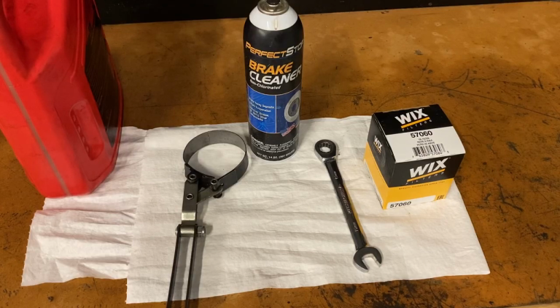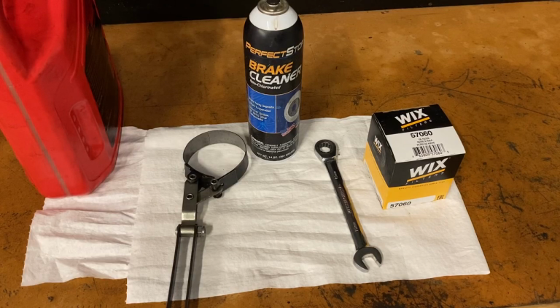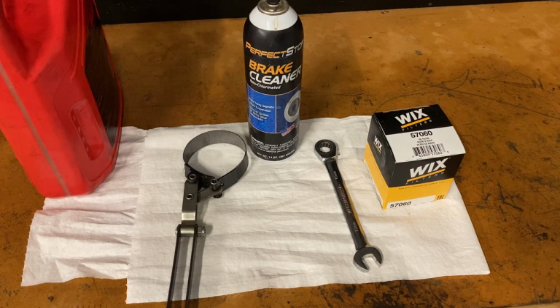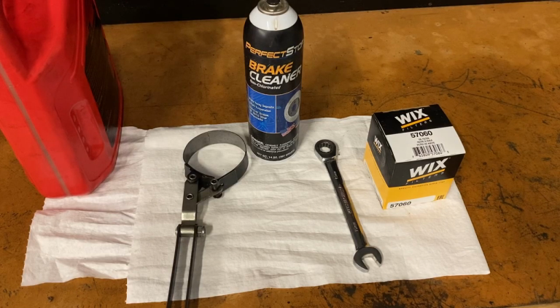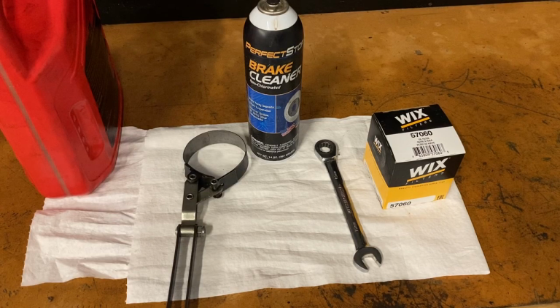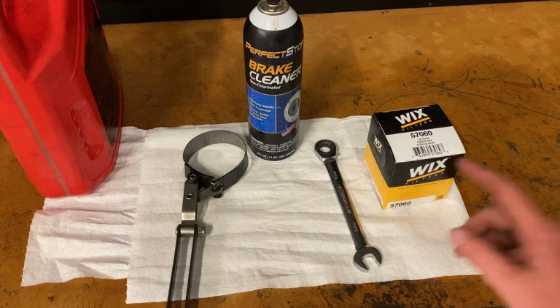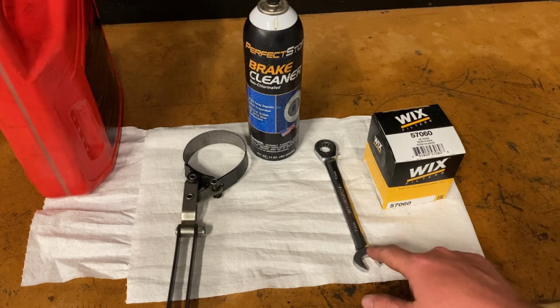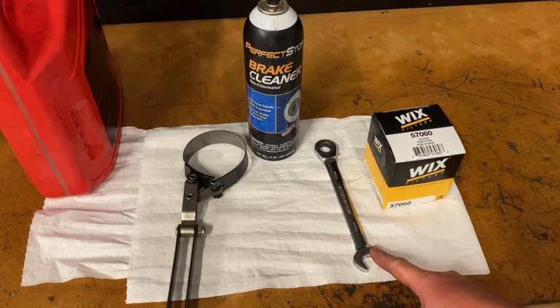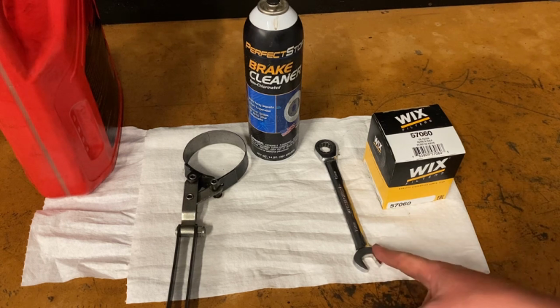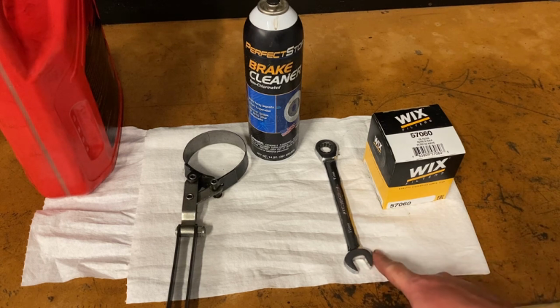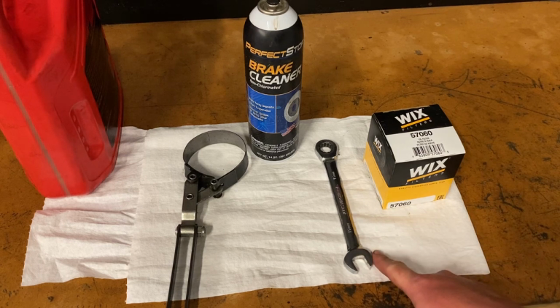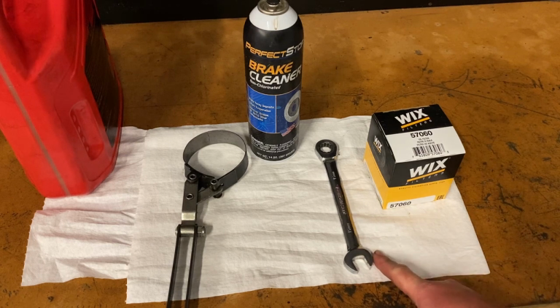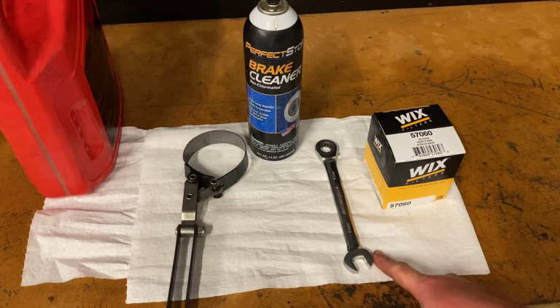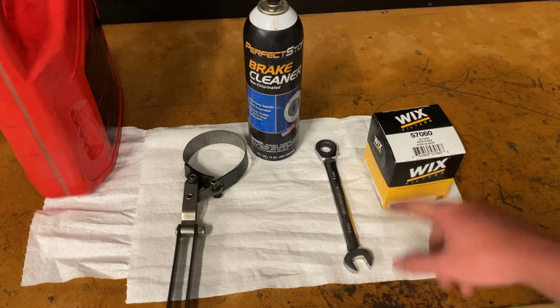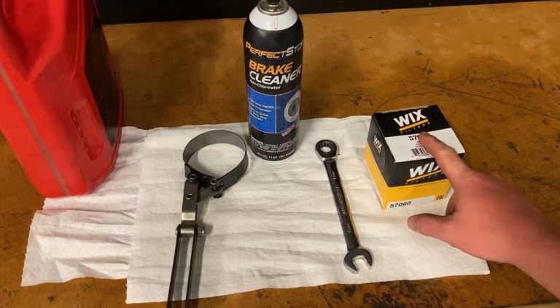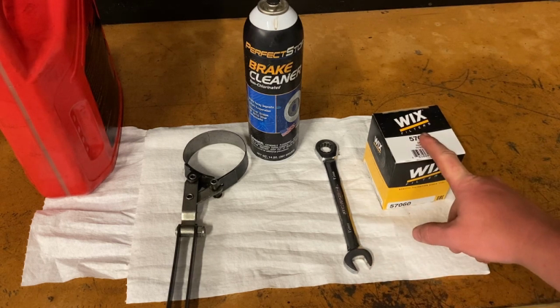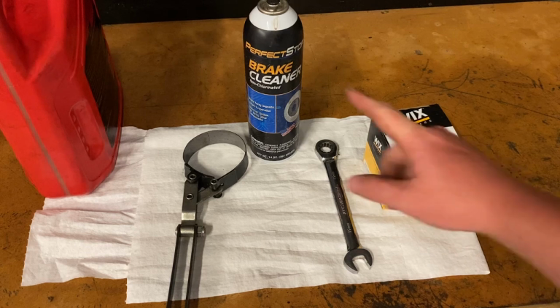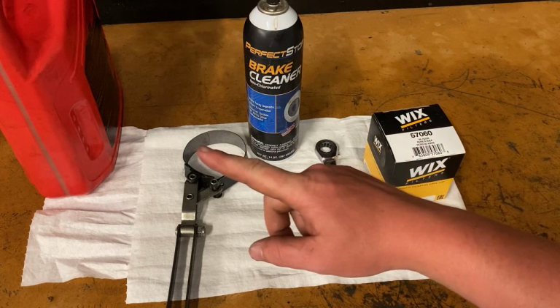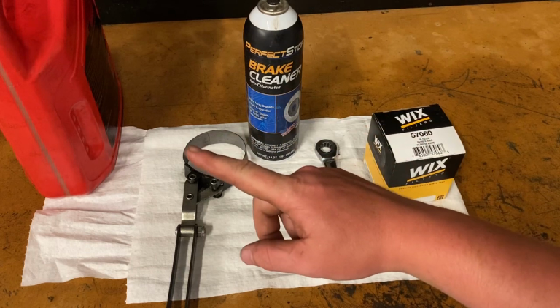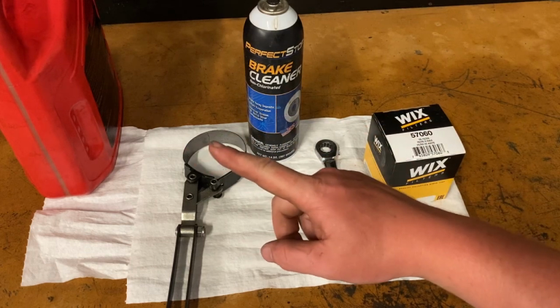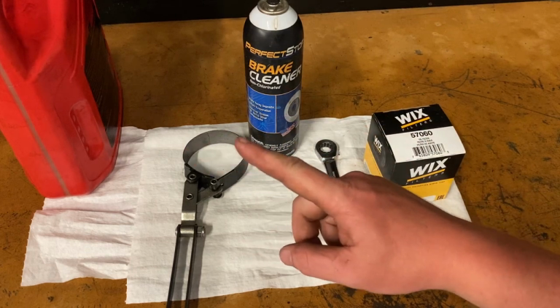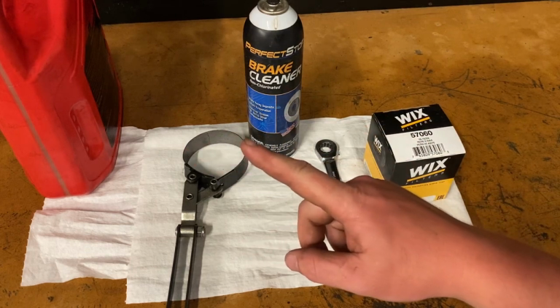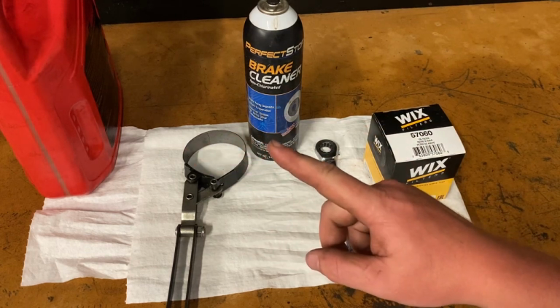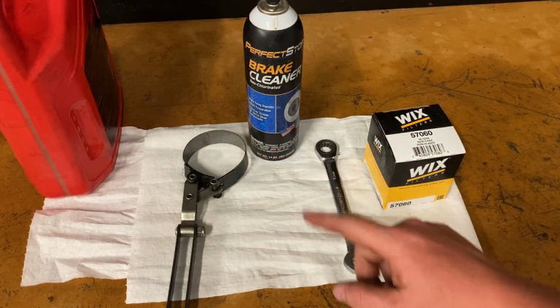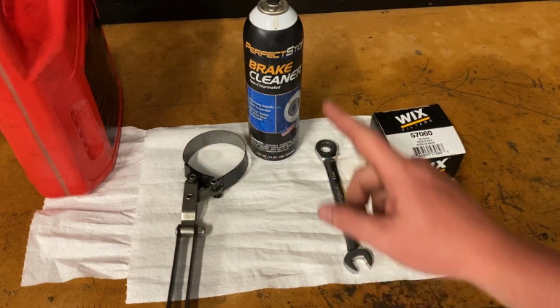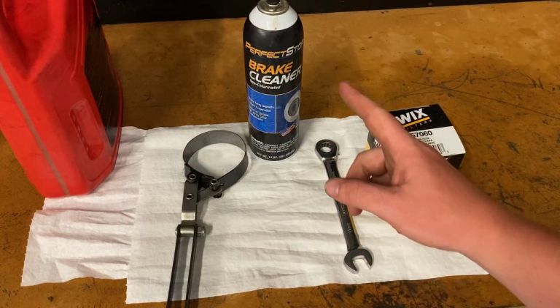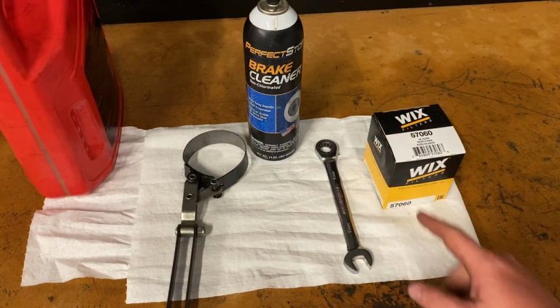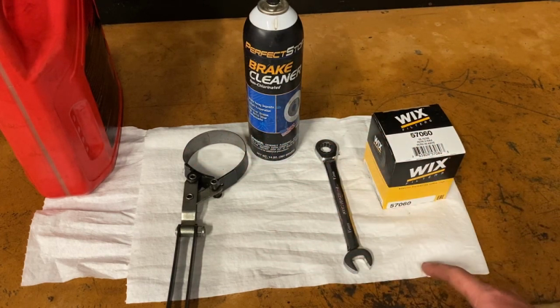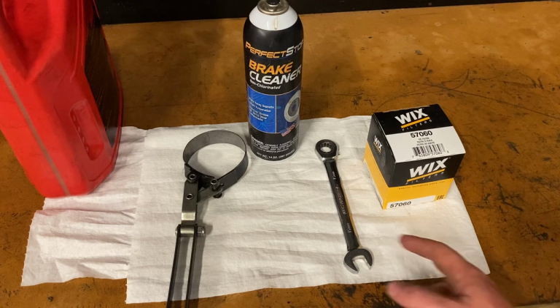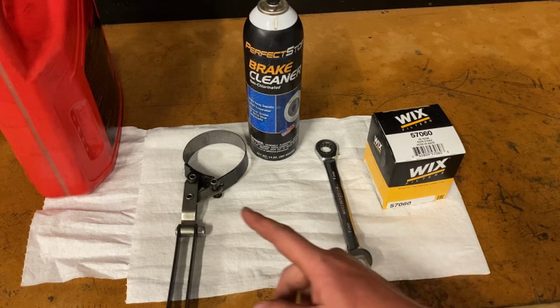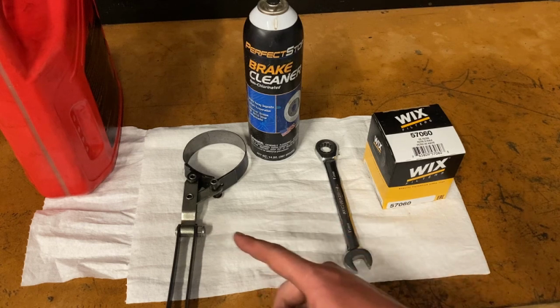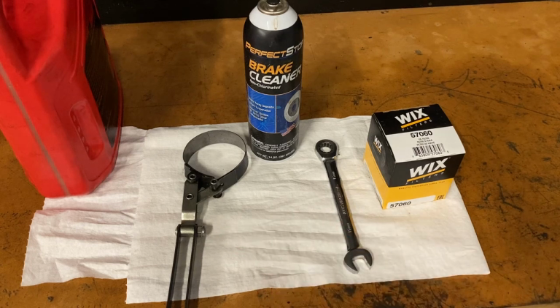The tools you're going to need today are a 15 millimeter wrench. I use a ratchet wrench, just a little bit easier. Your oil filter, six quarts of 5W30 oil, brake cleaner, paper towels, and an oil filter wrench.